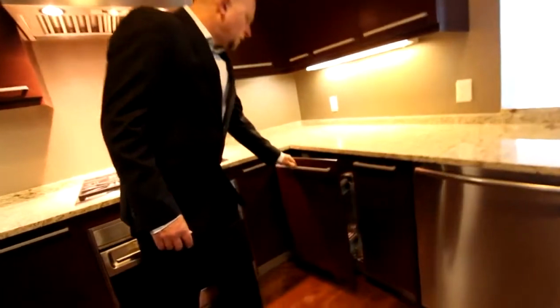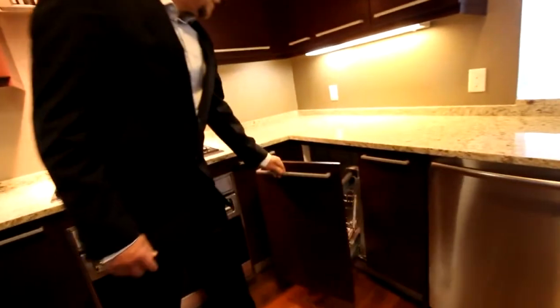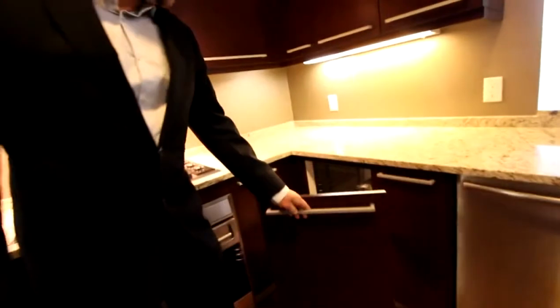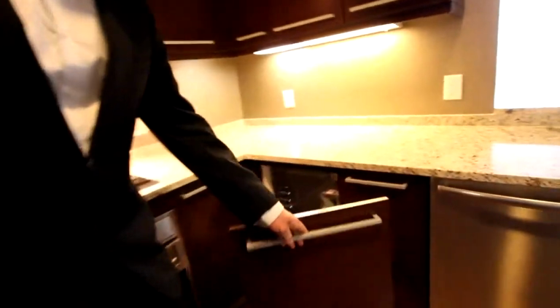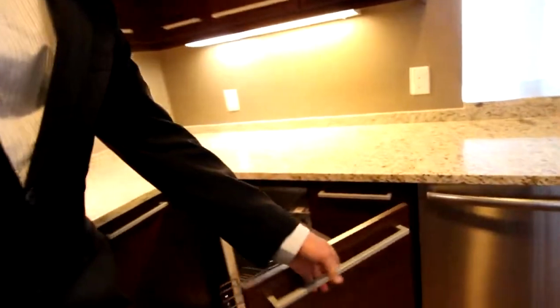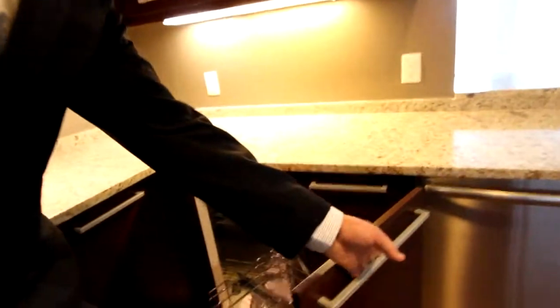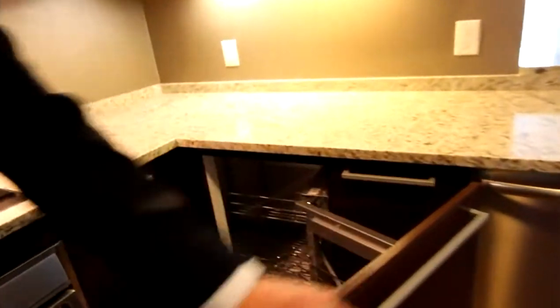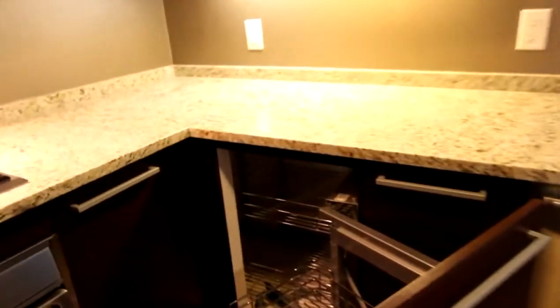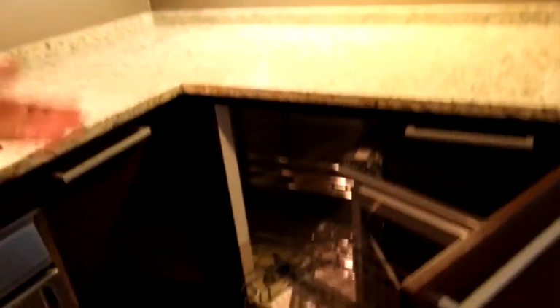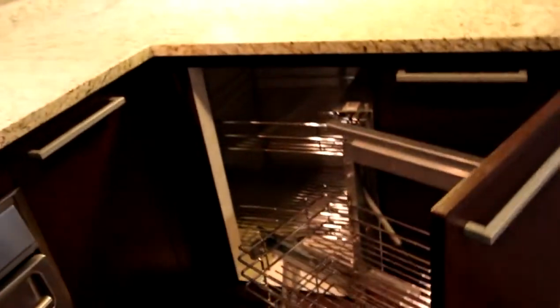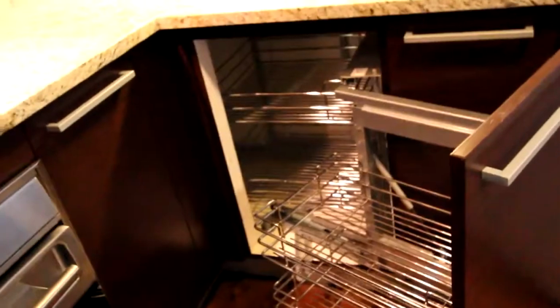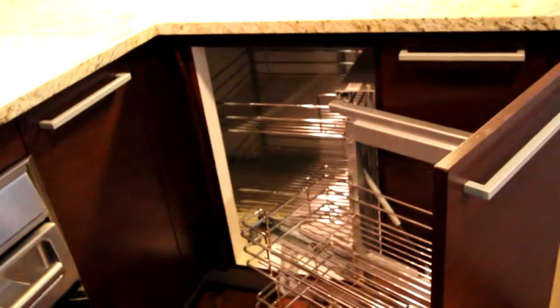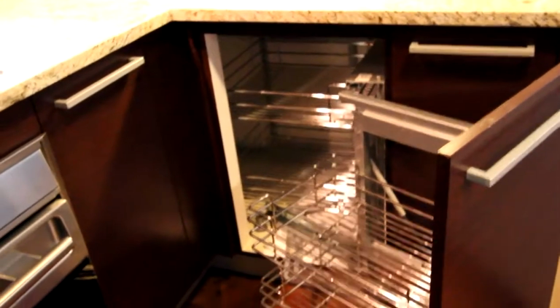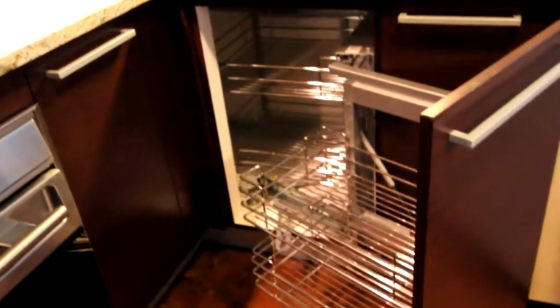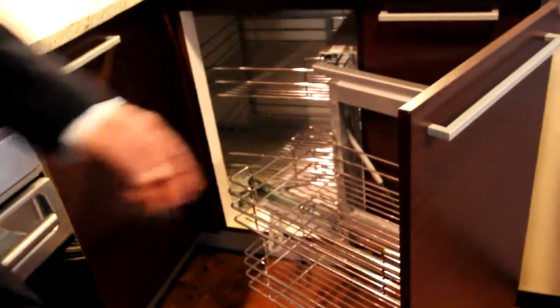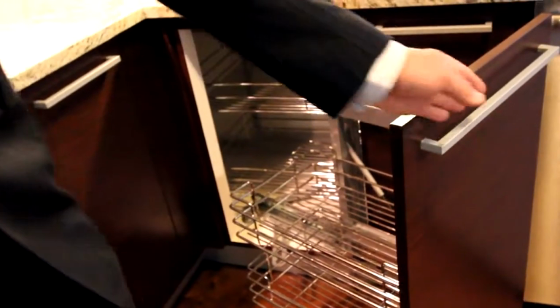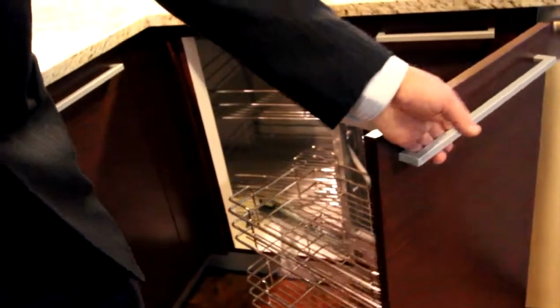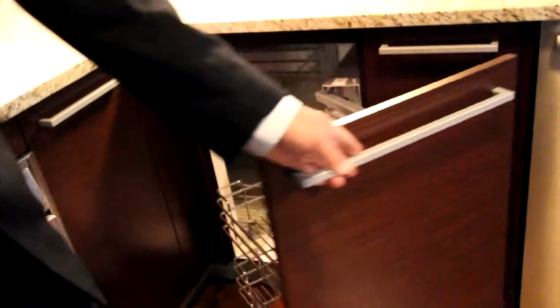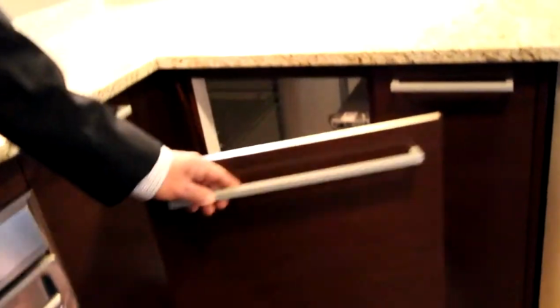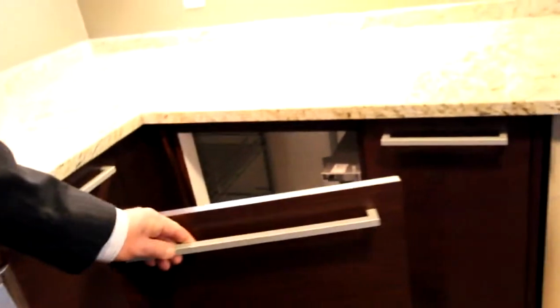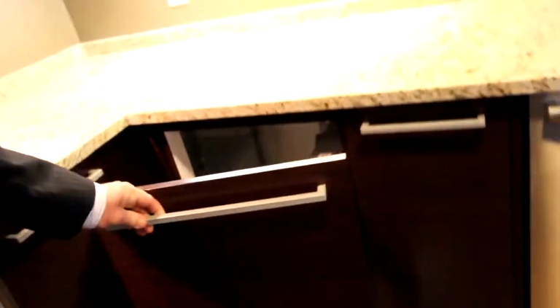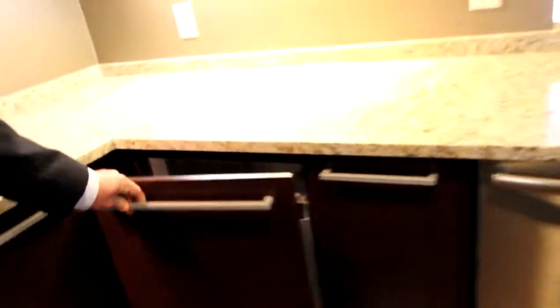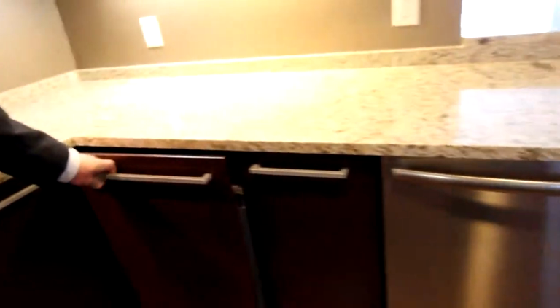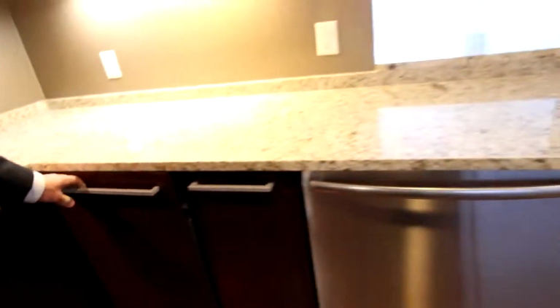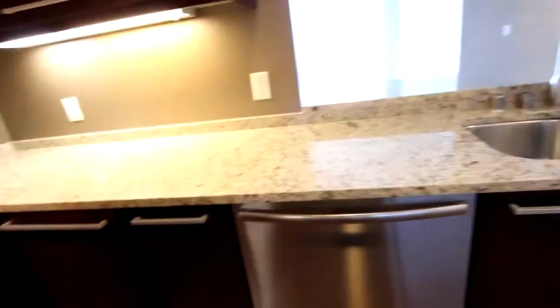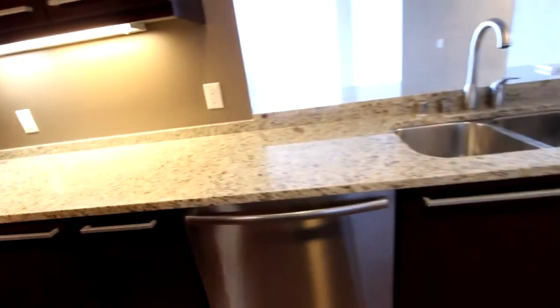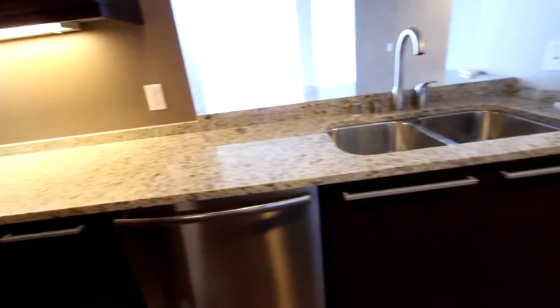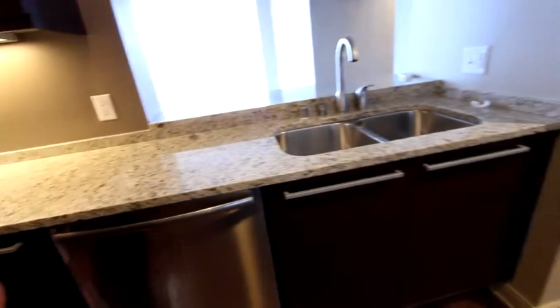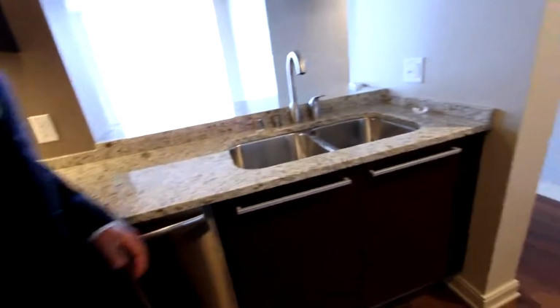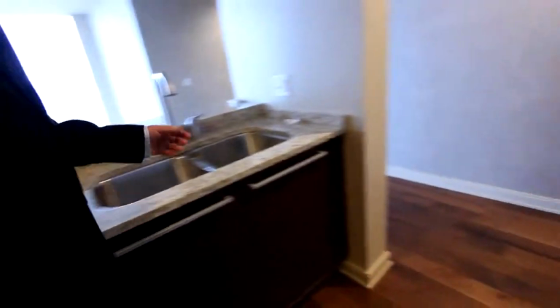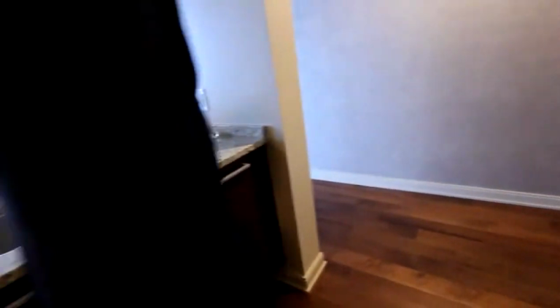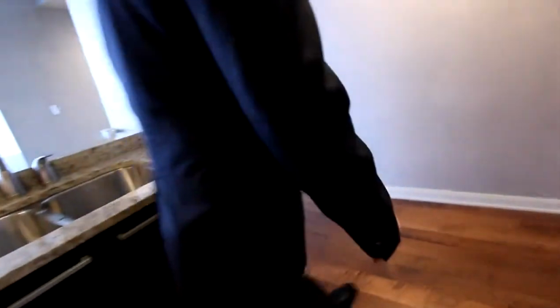The cabinetry is customized, as you can see, and is made for maximum space efficiency. And there's a double sink here.